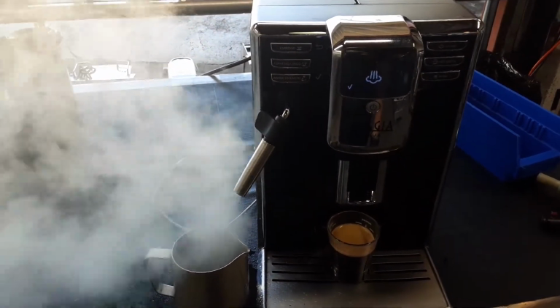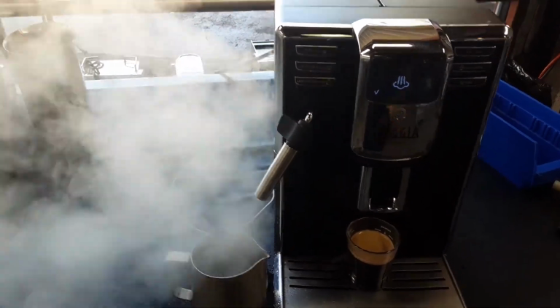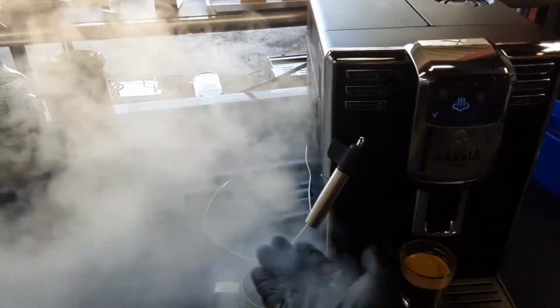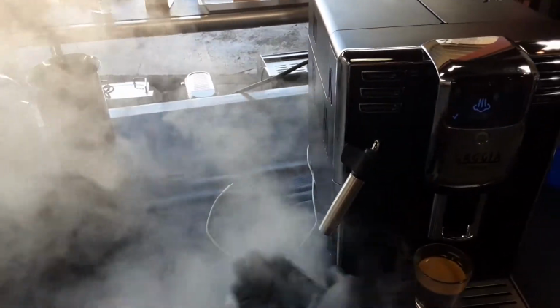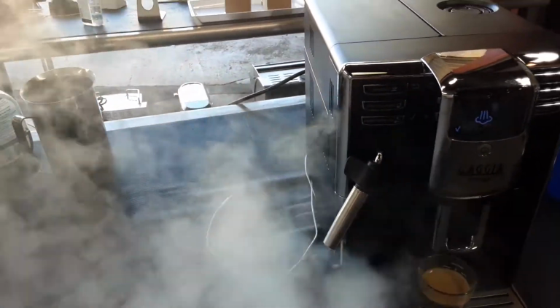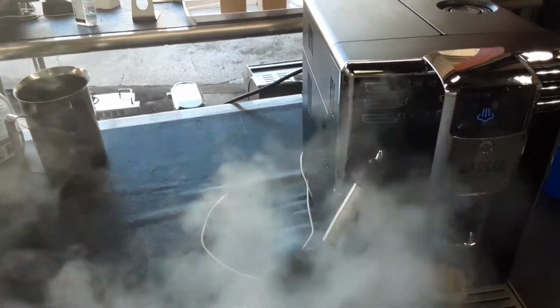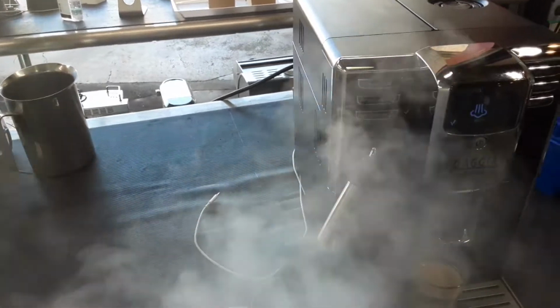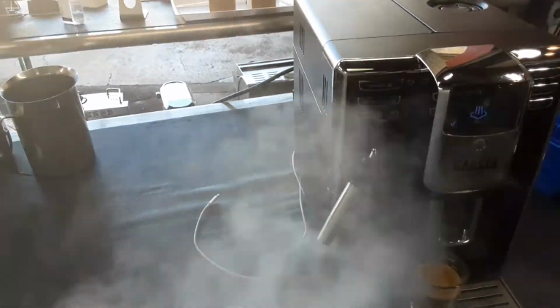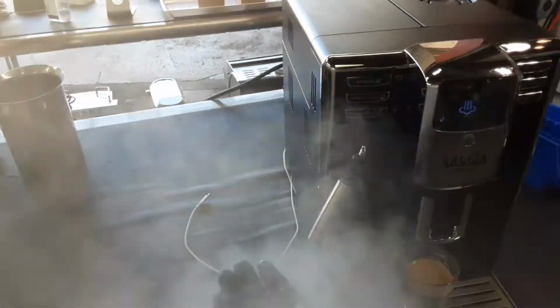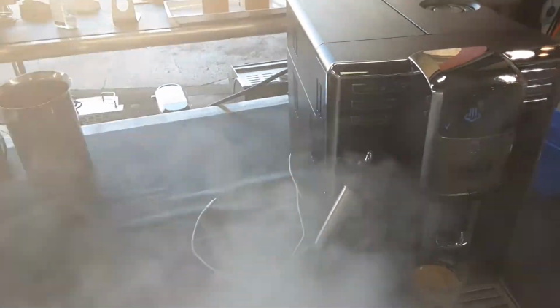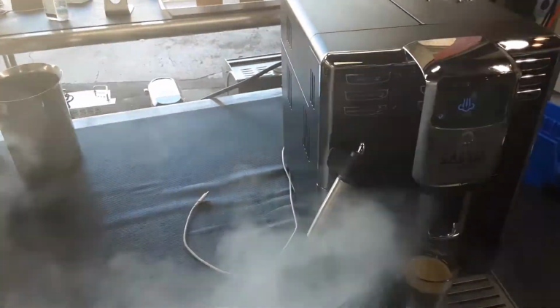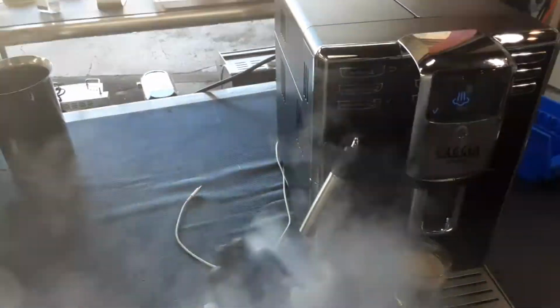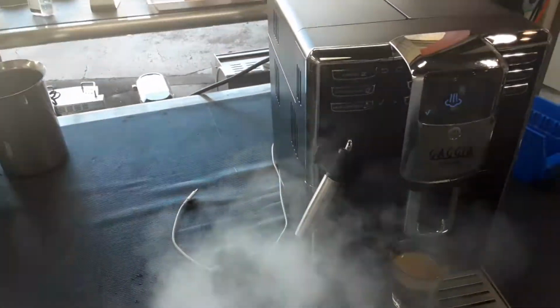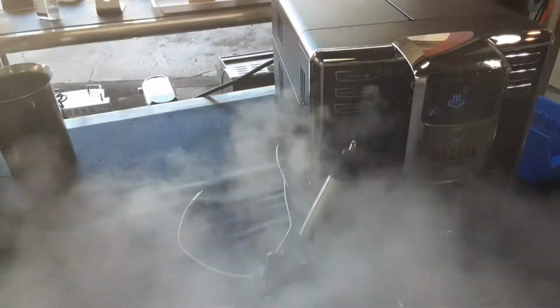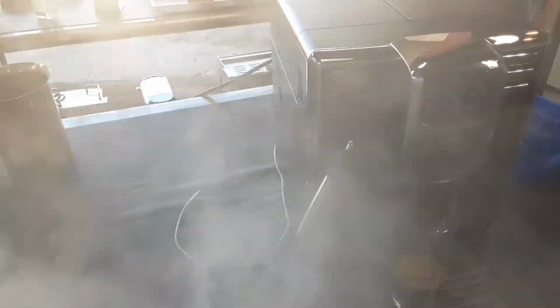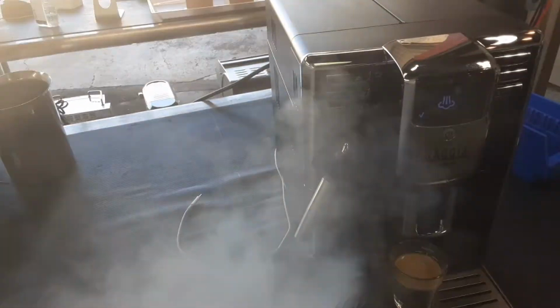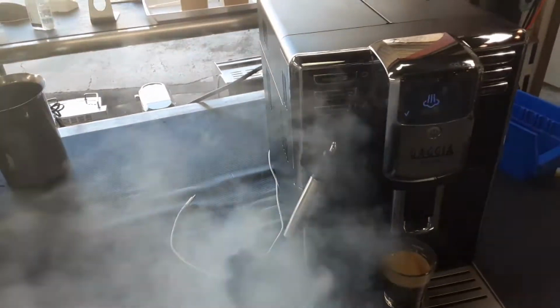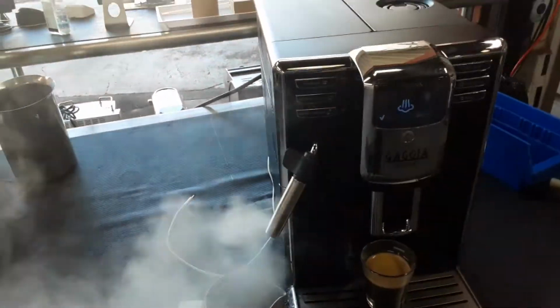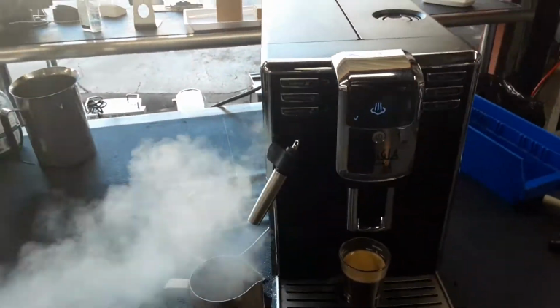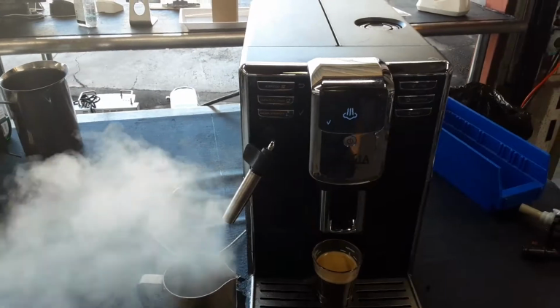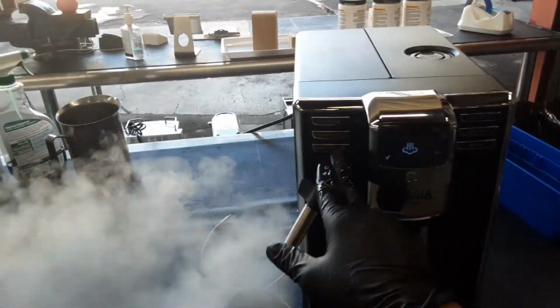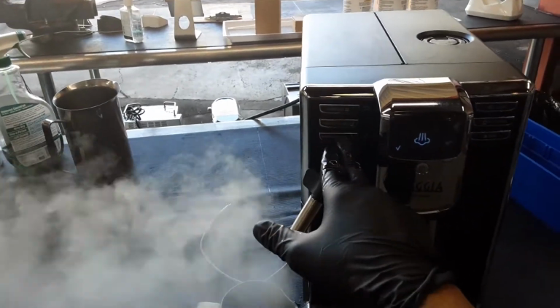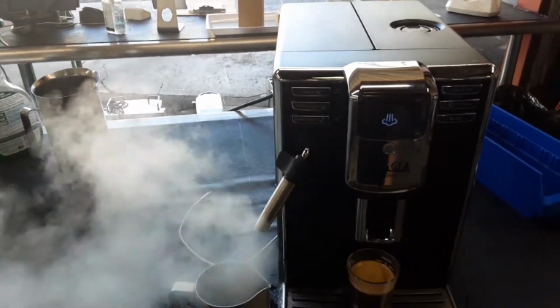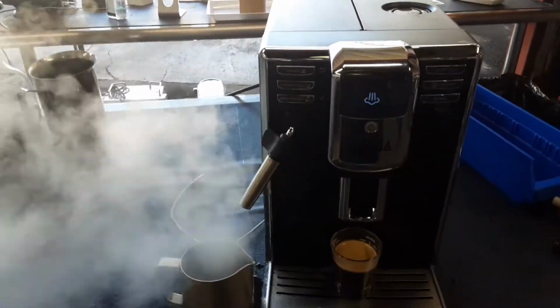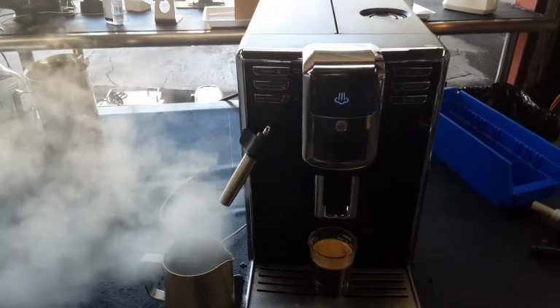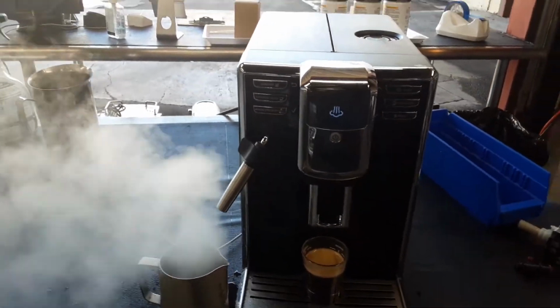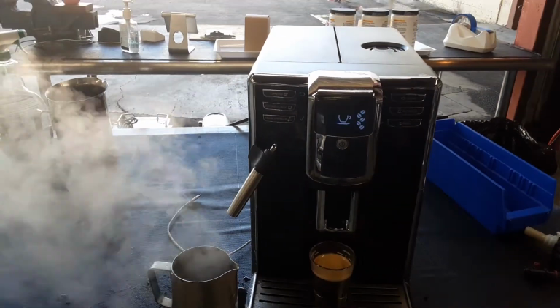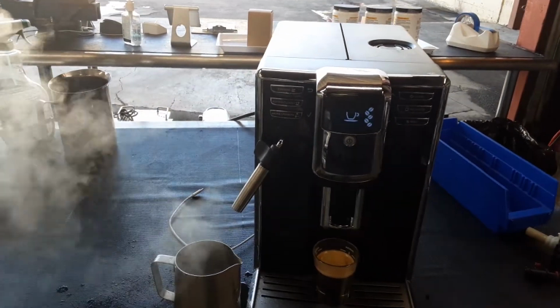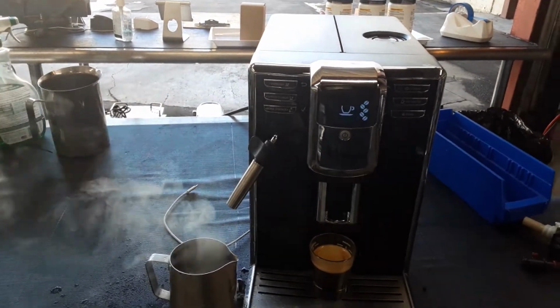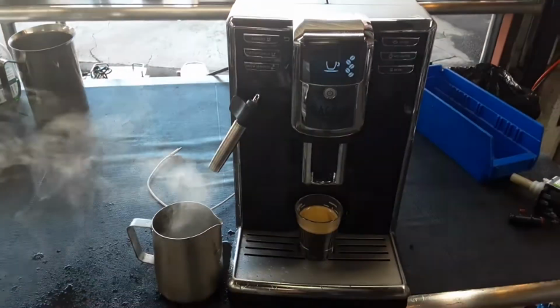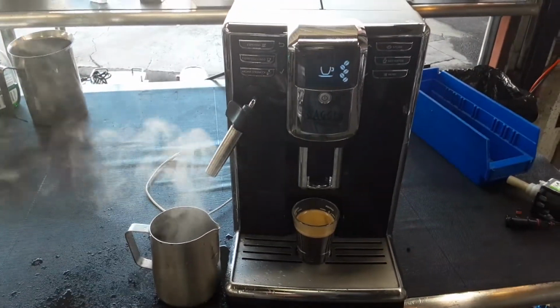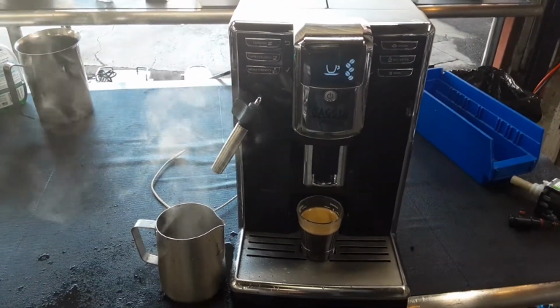And there it is, working perfectly fine. Thank you so much for watching. Please subscribe to our channel for more content every day. Thanks for watching.